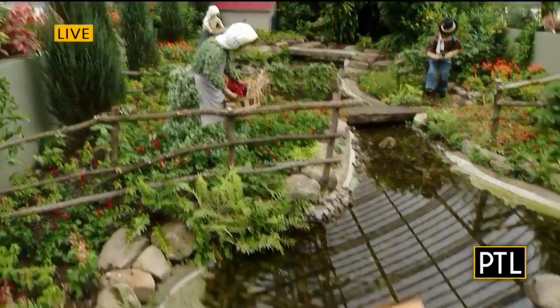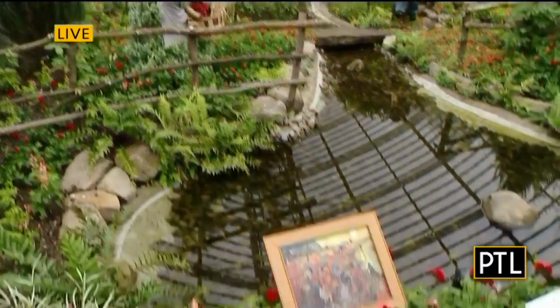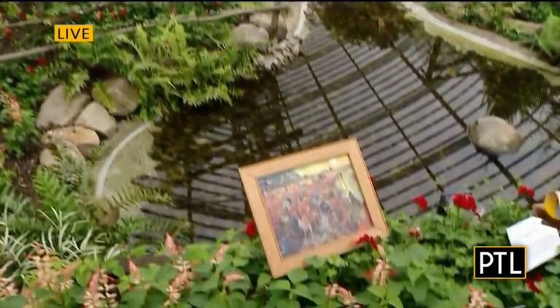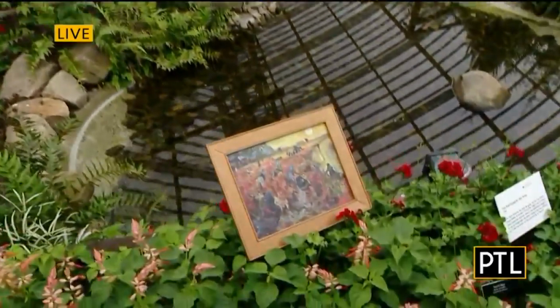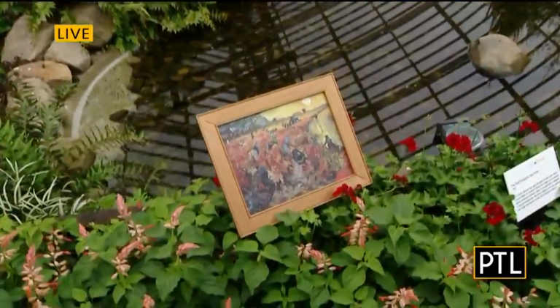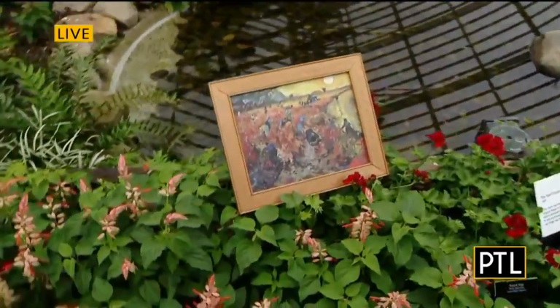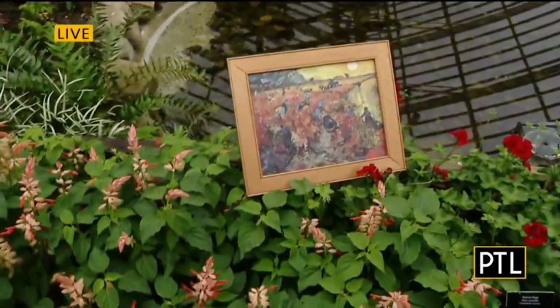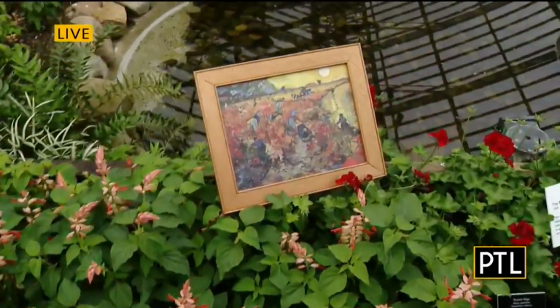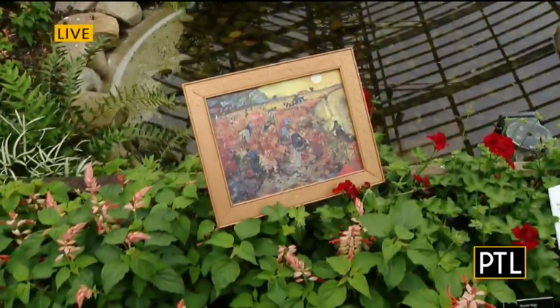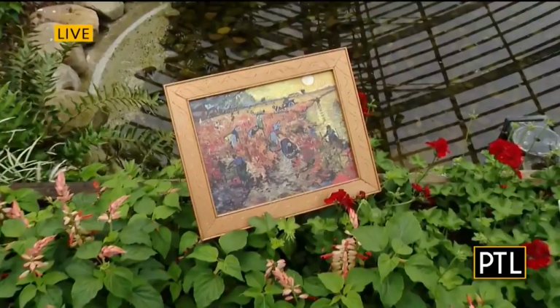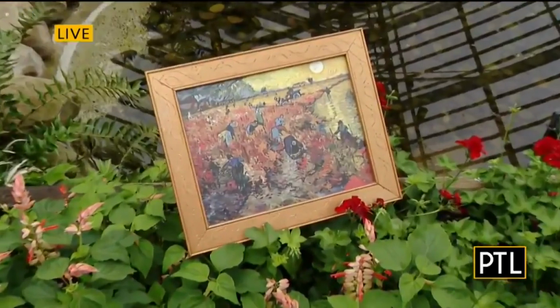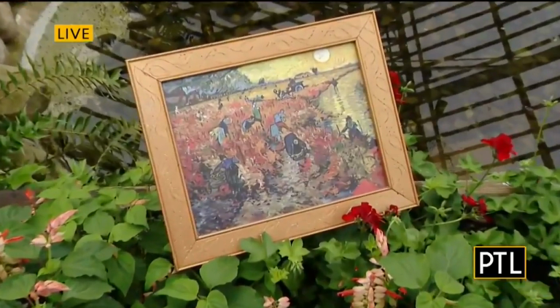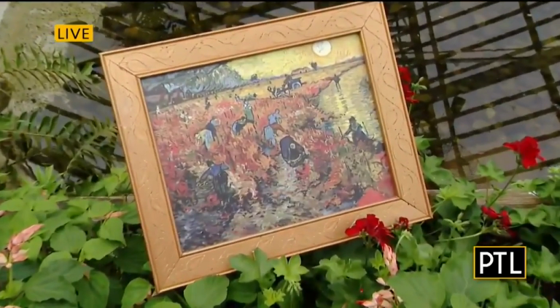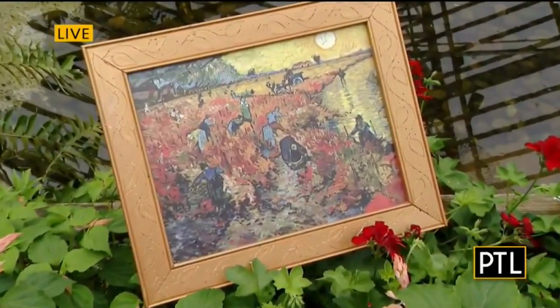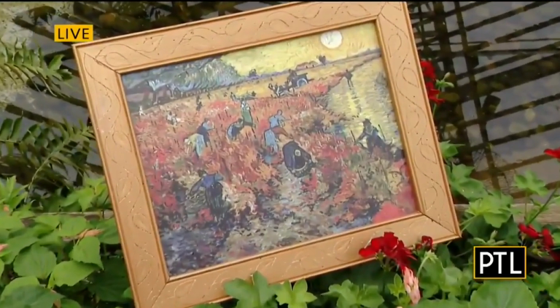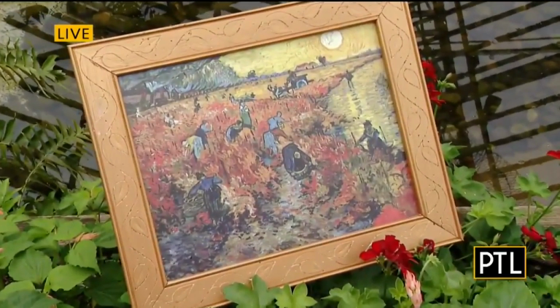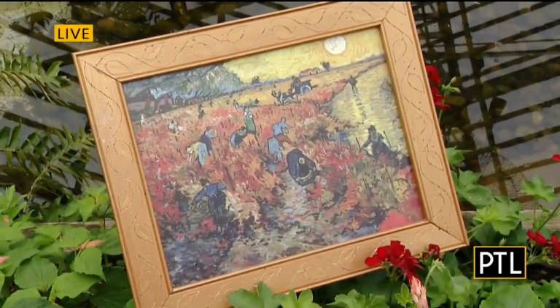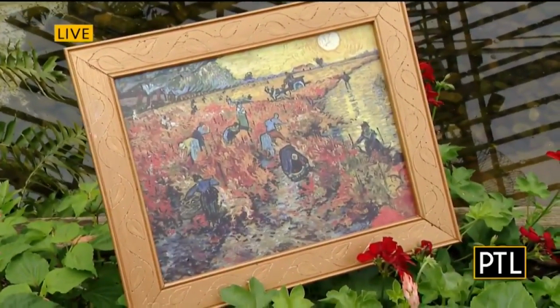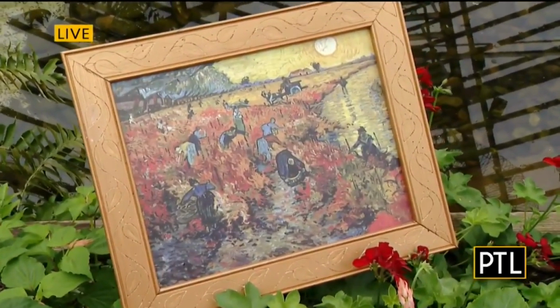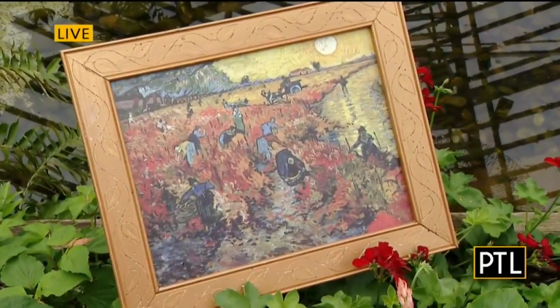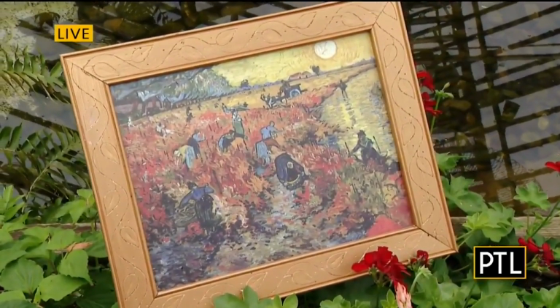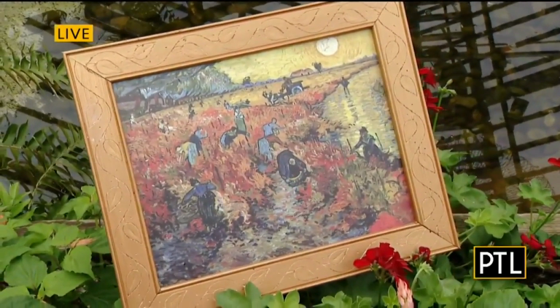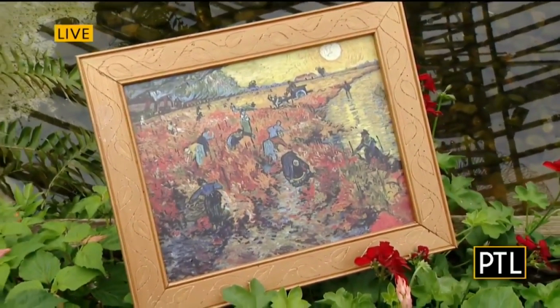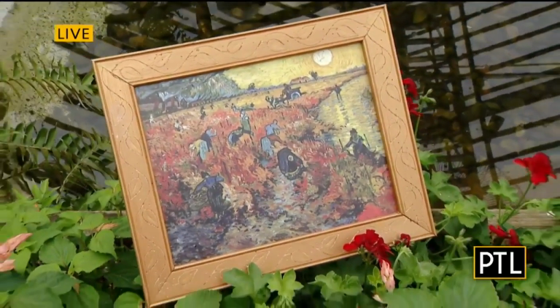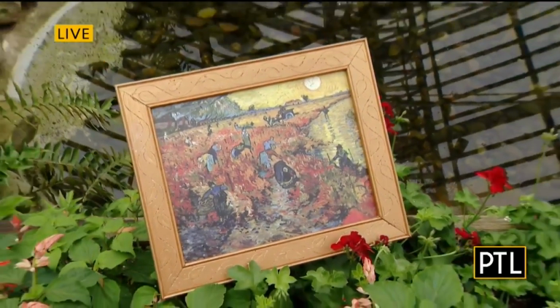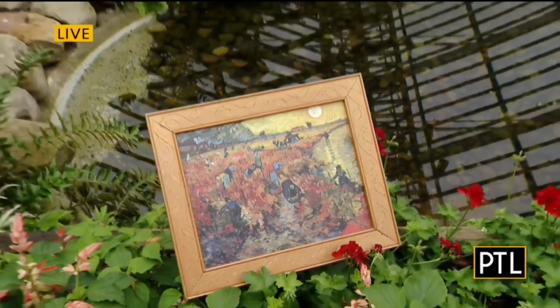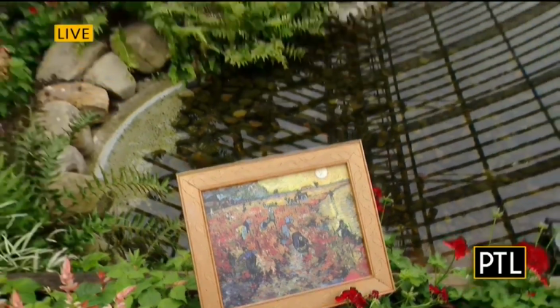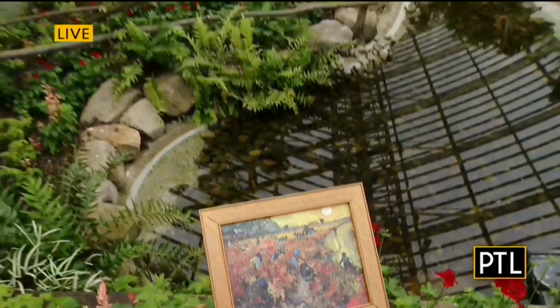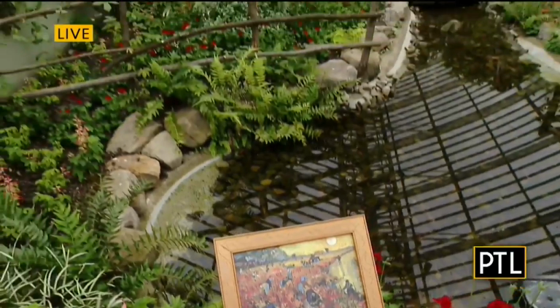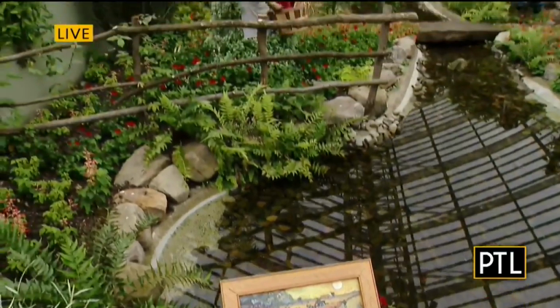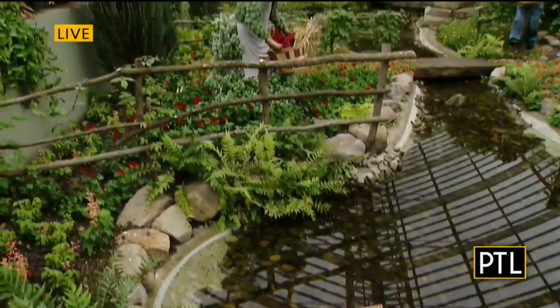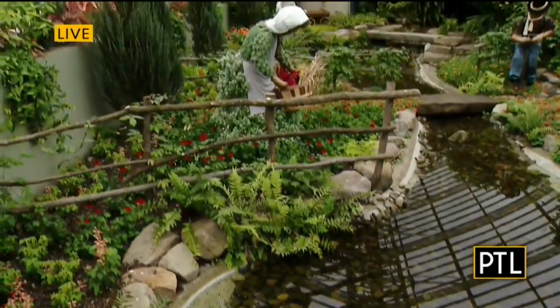This is the painting and this is it recreated. This is the Red Vineyards near Arles. It was painted later in his life and it was one of the few paintings that sold during his lifetime. It's beautiful.